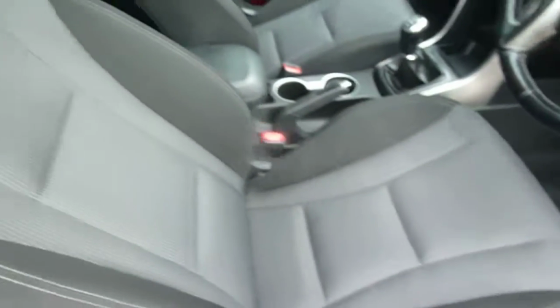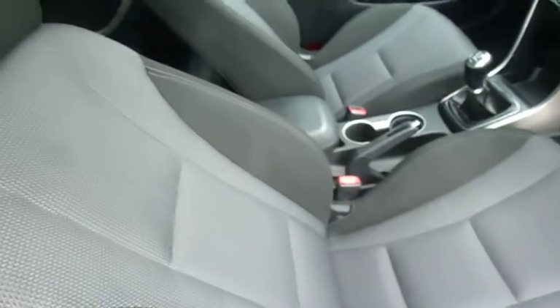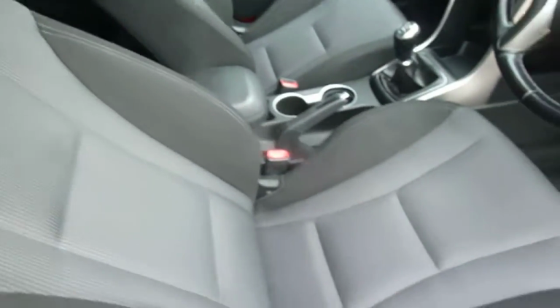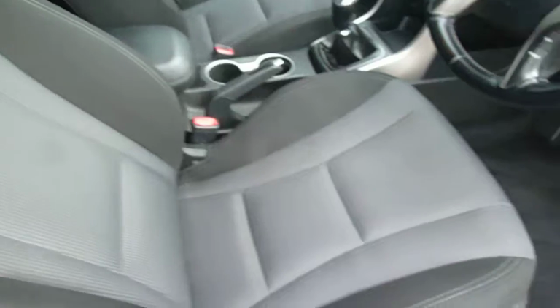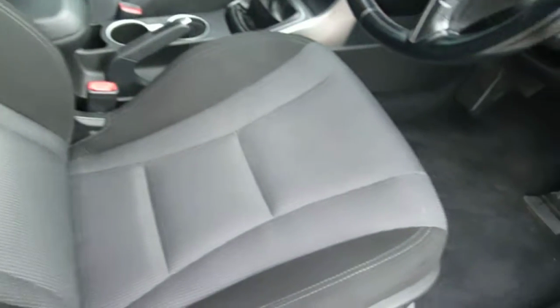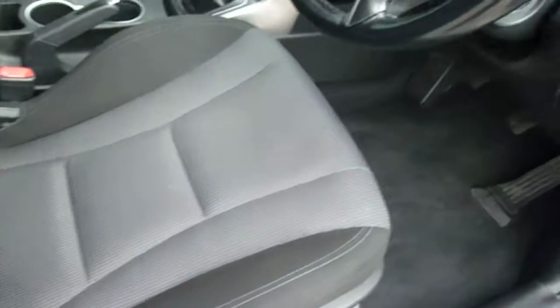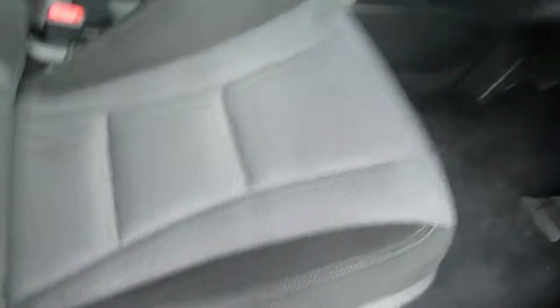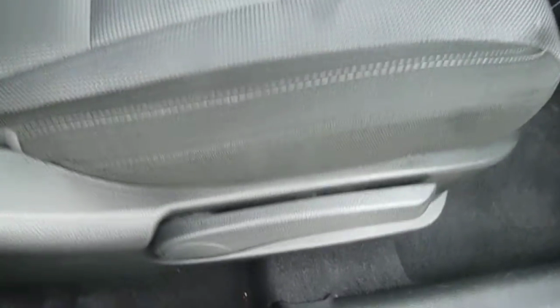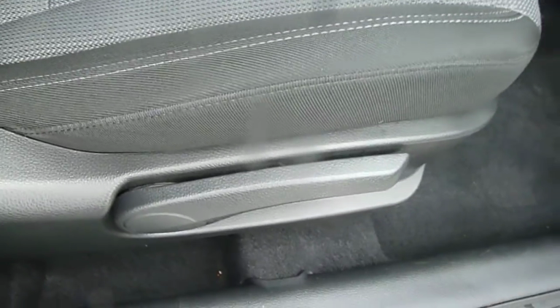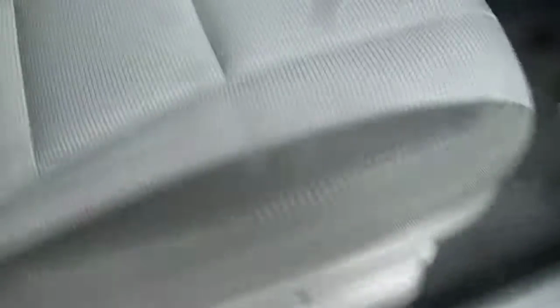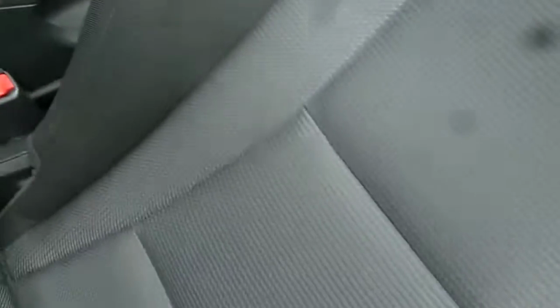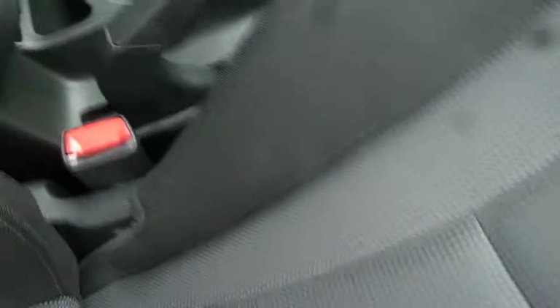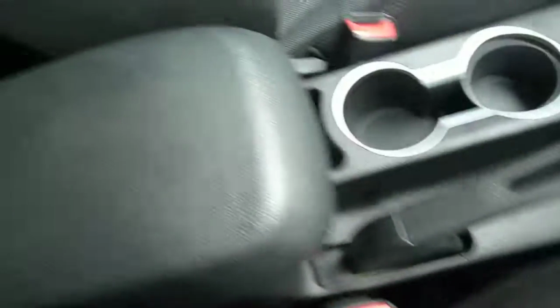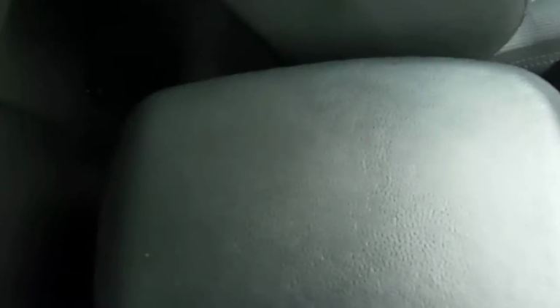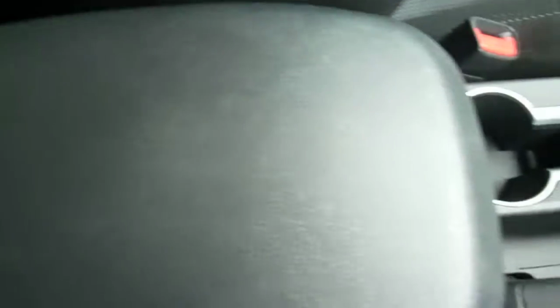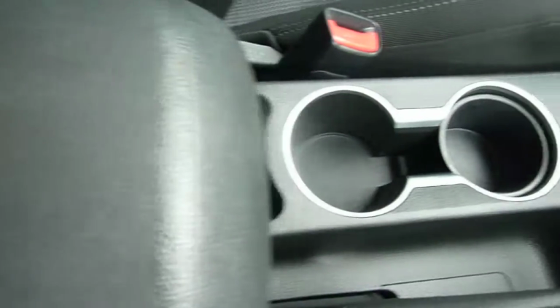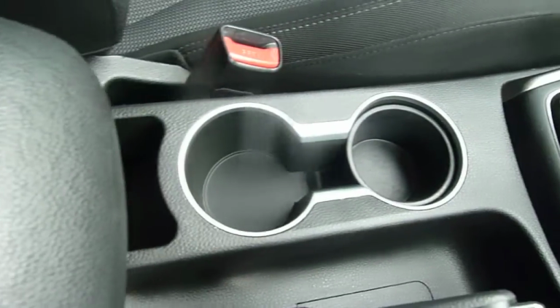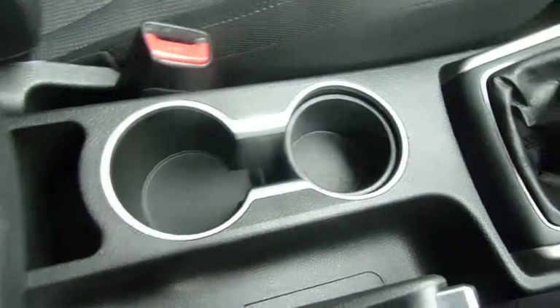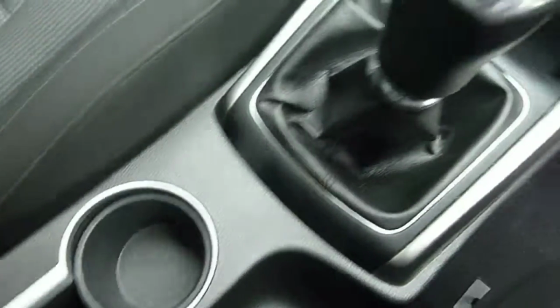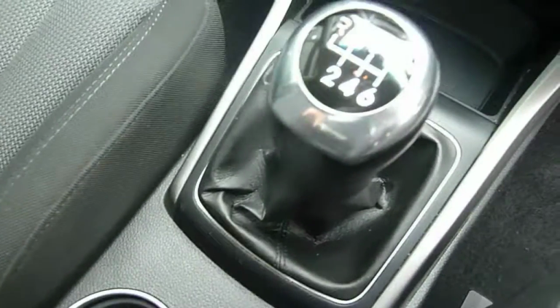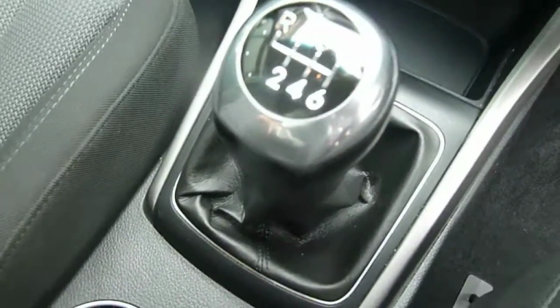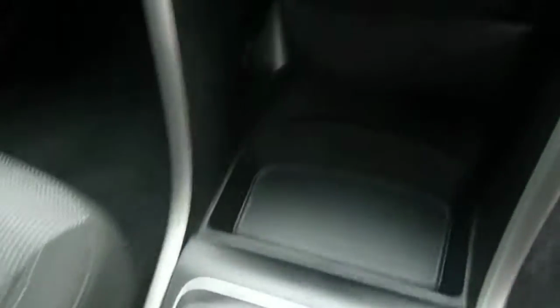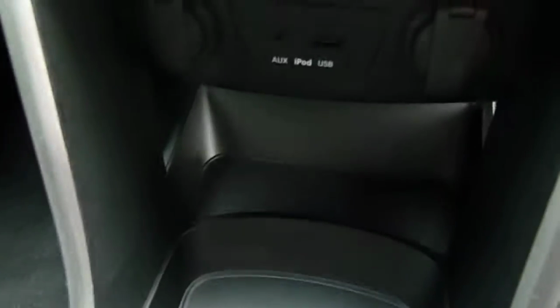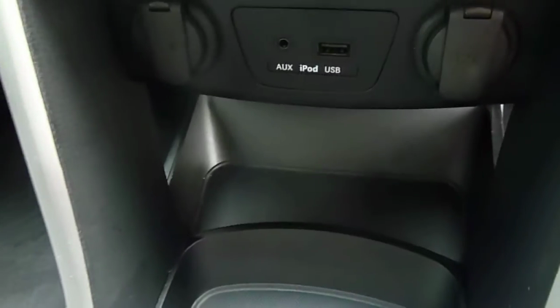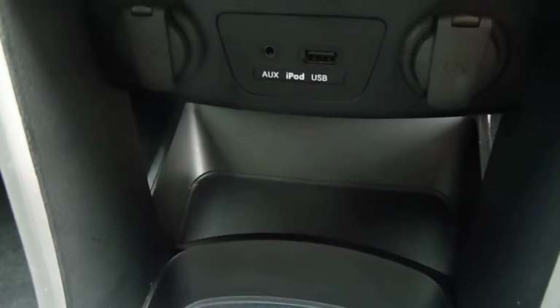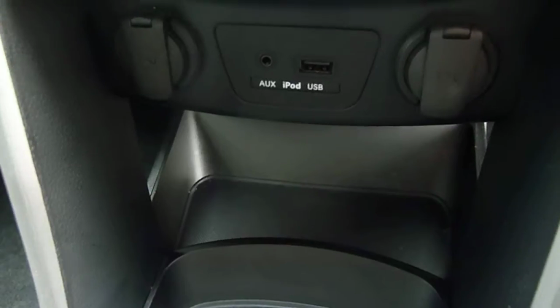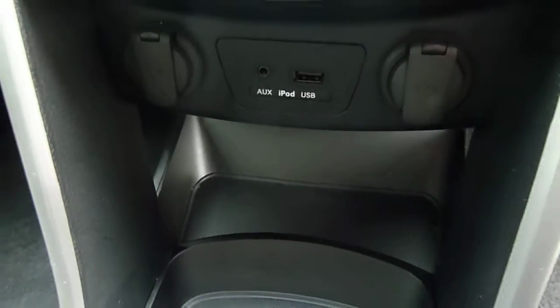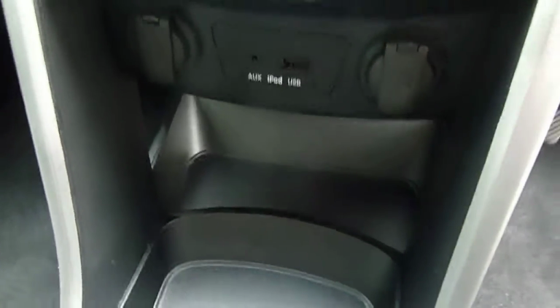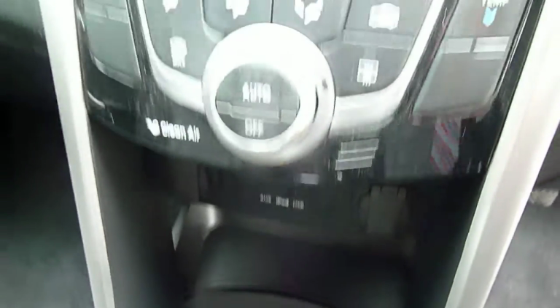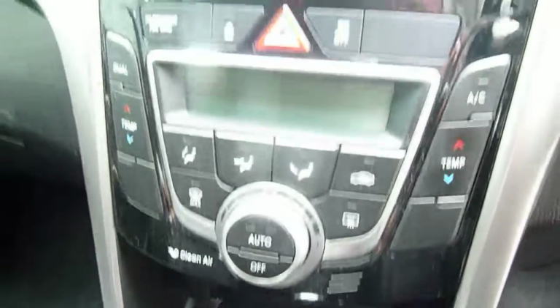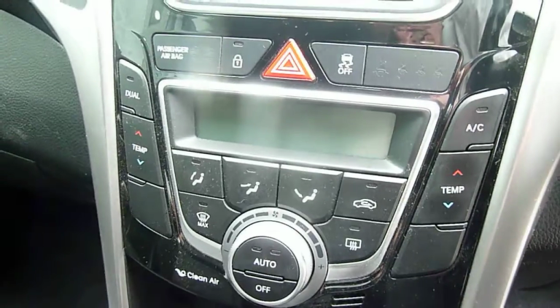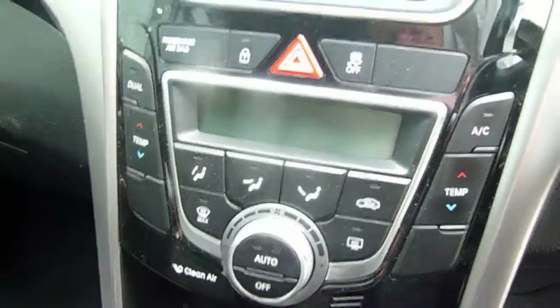The front seats are really nicely shaped and supportive, height adjustable on the driver's seat. There's a centre armrest with some storage inside and a couple of cupholders. You've got a 6-speed manual gearbox, USB, auxiliary input, a couple of power sockets, and dual climate control.